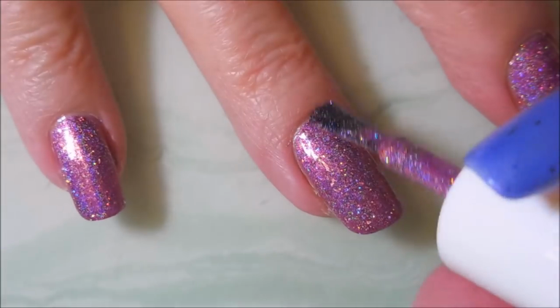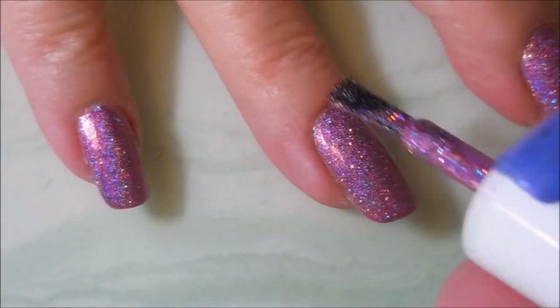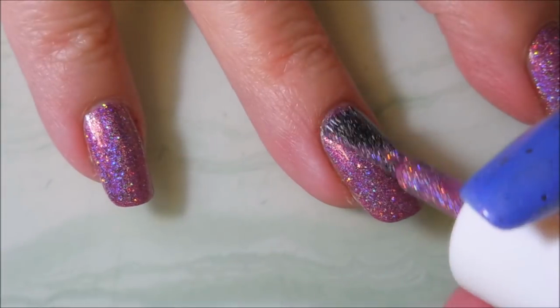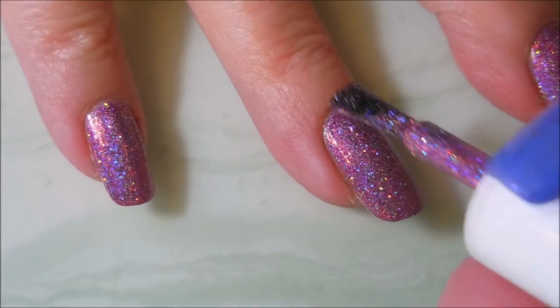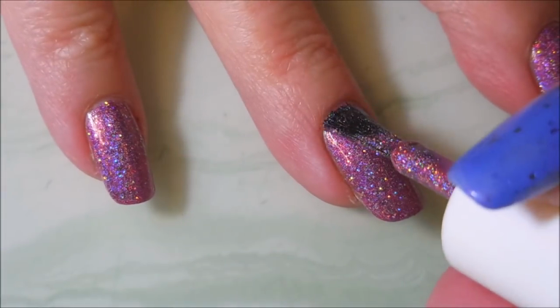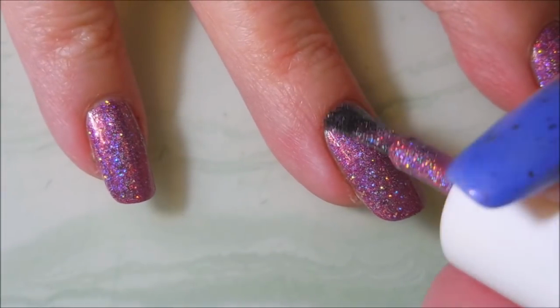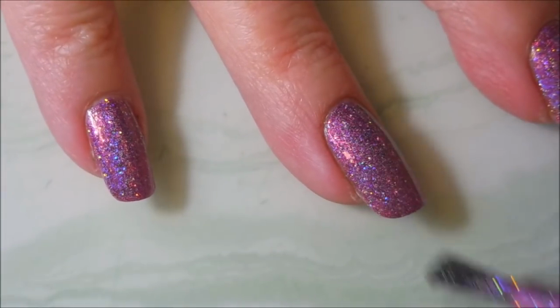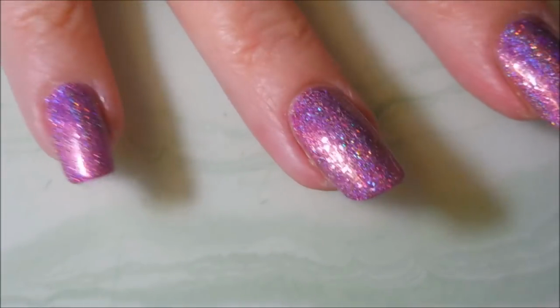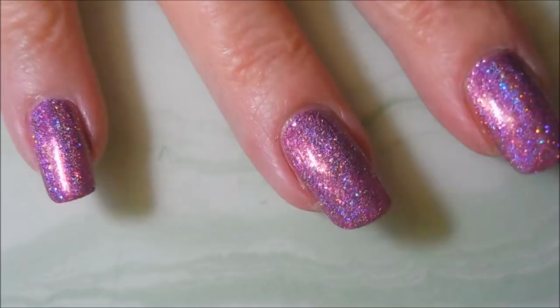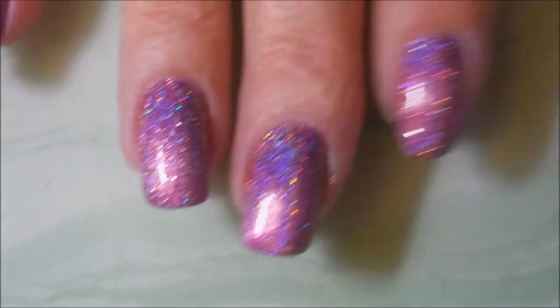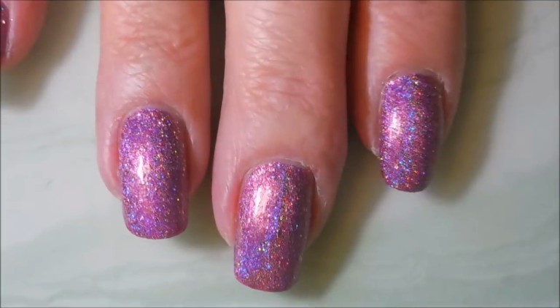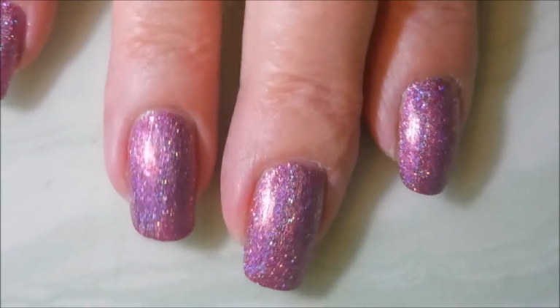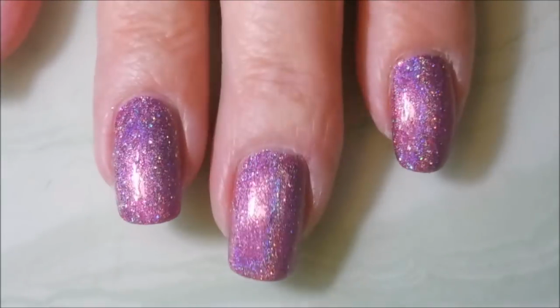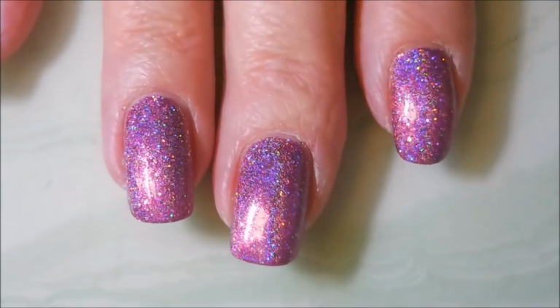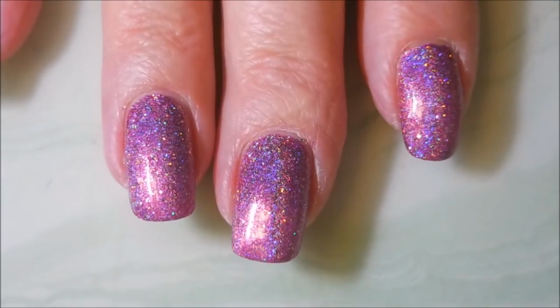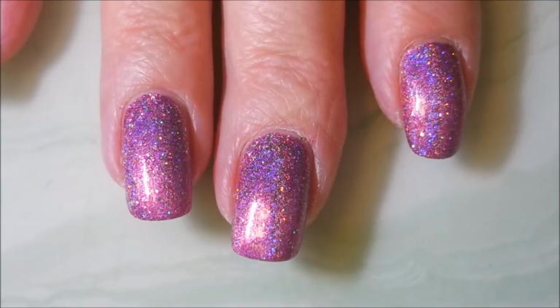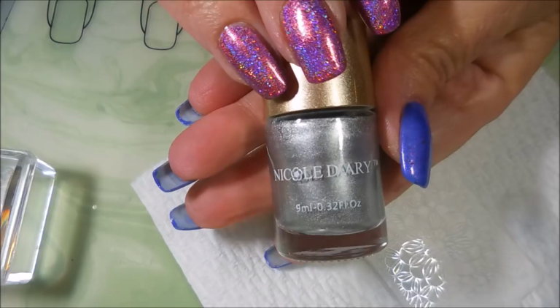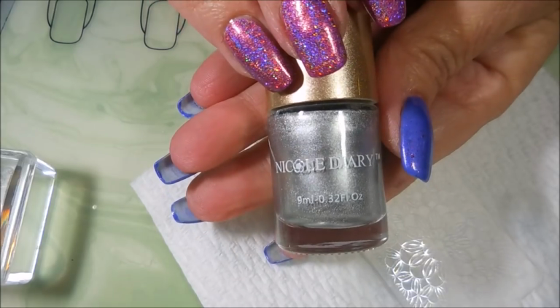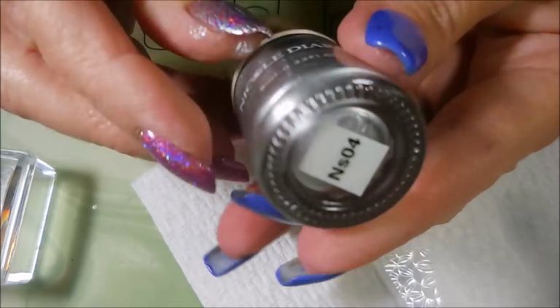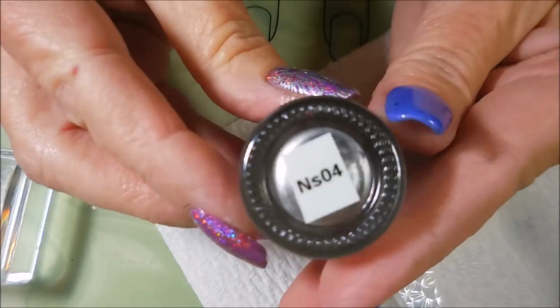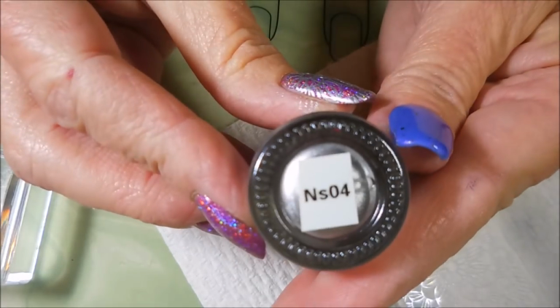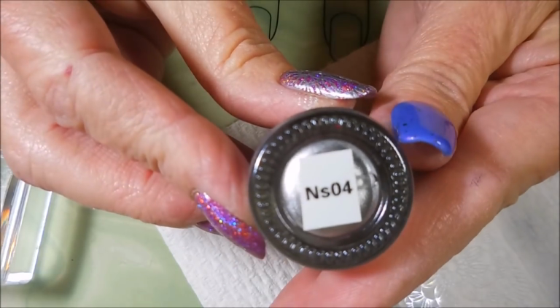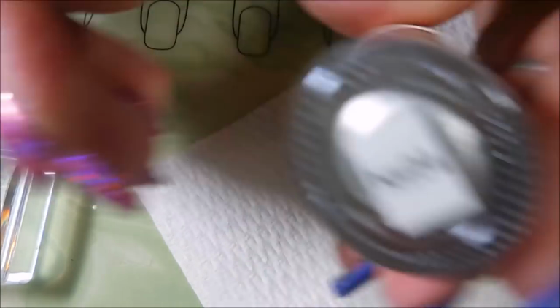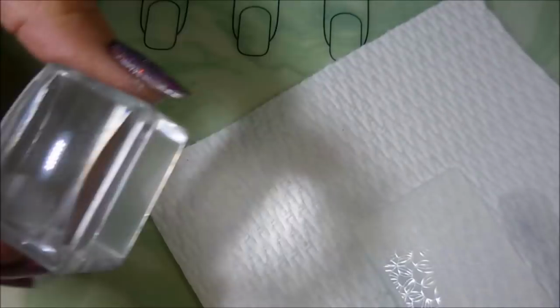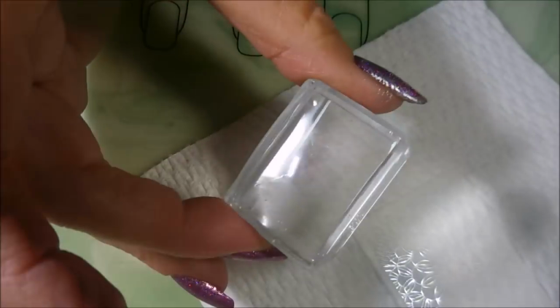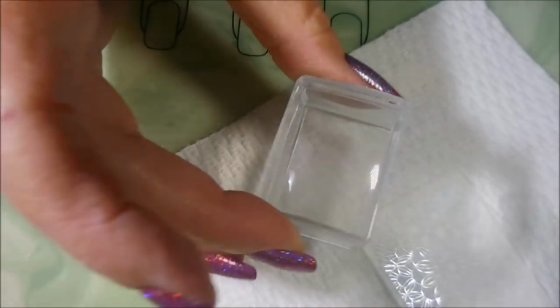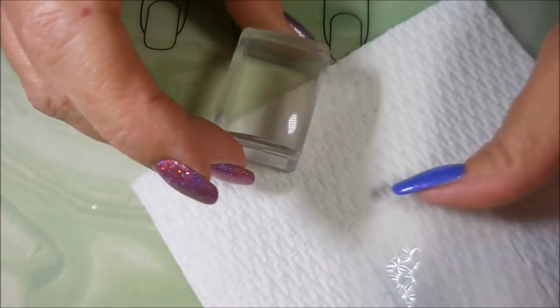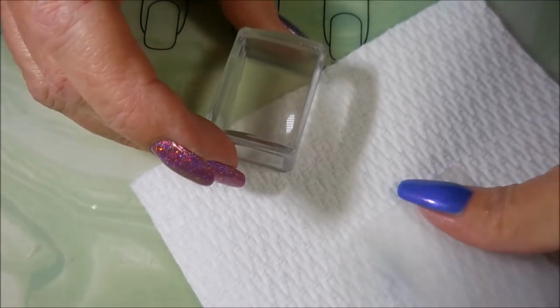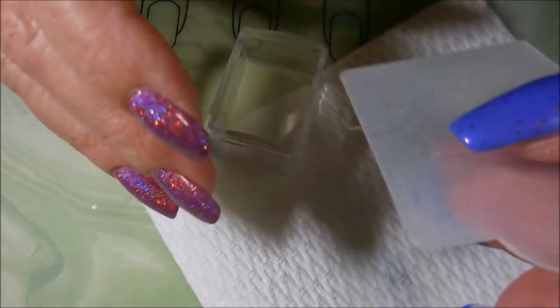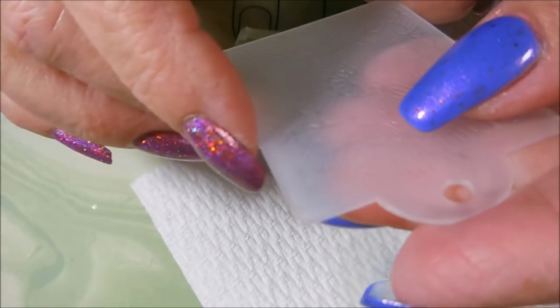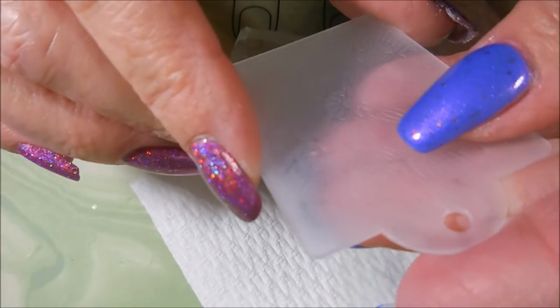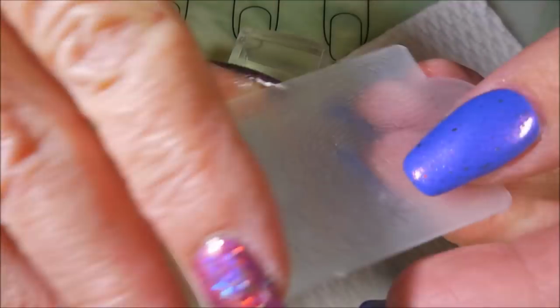This was one of the ones out of either a Shimmer Me box or a holo hookup — I can't remember, I've gotten so much I can't keep up. Today I'm going to be stamping with Nicole Diary NS04 and my little knockoff stamper.